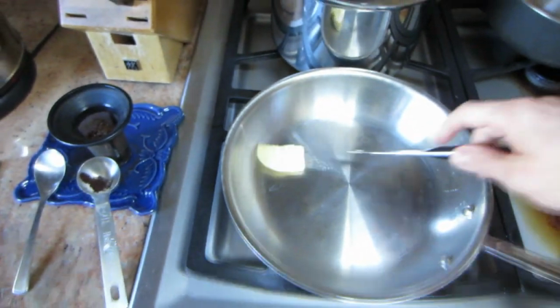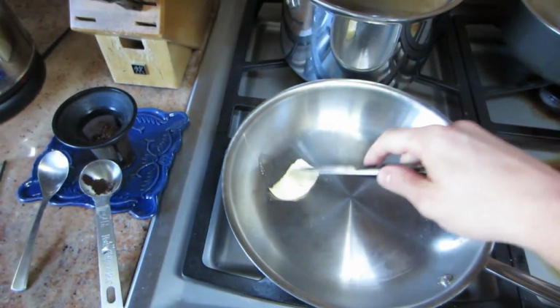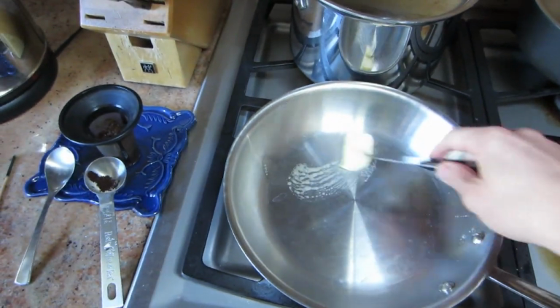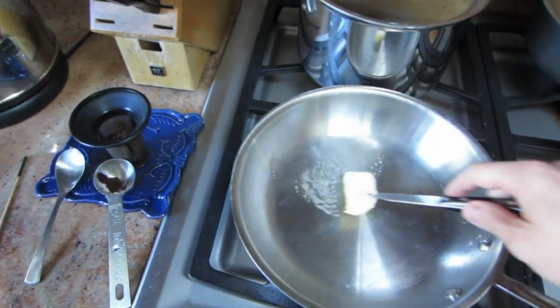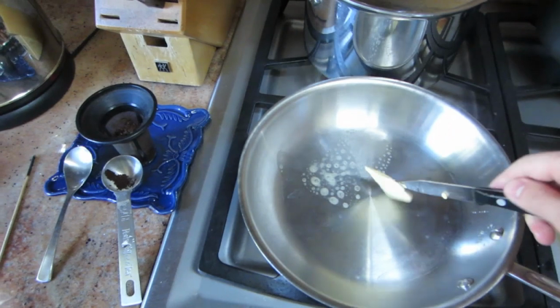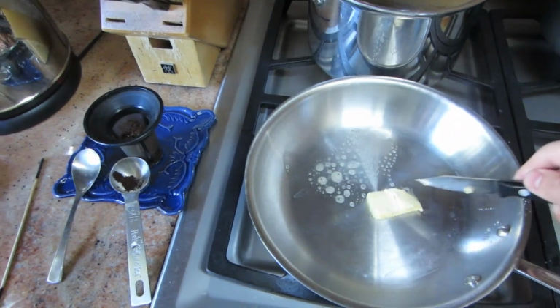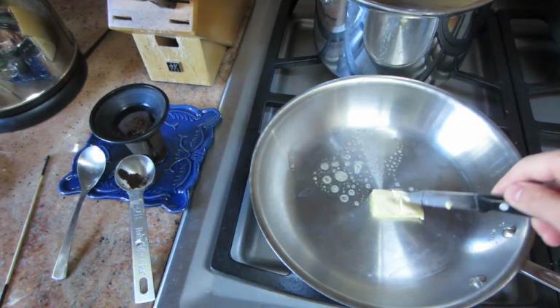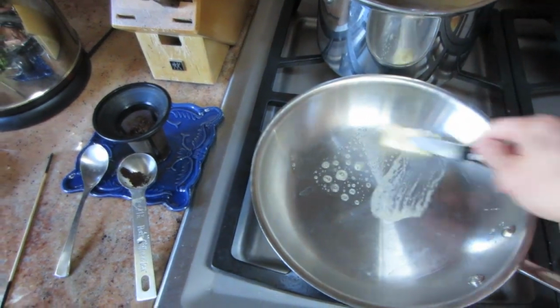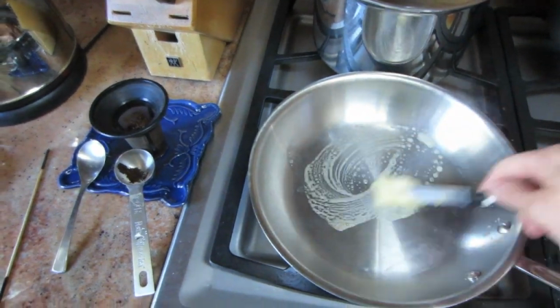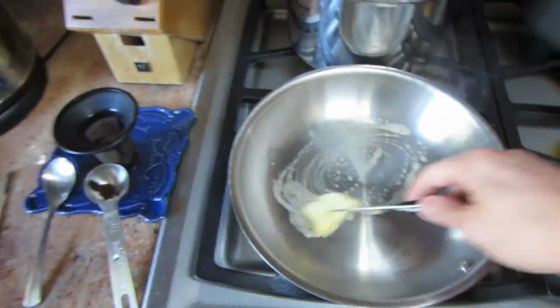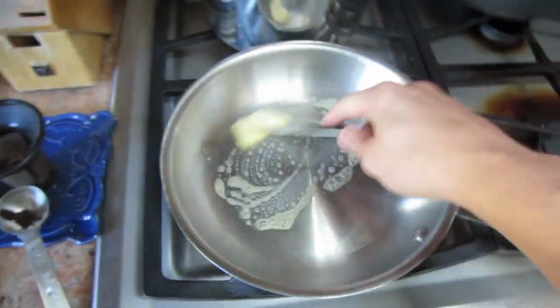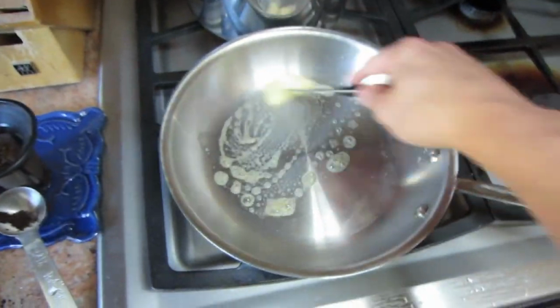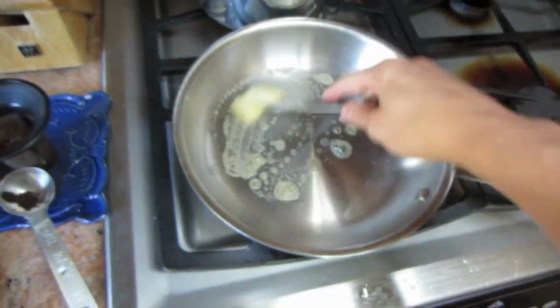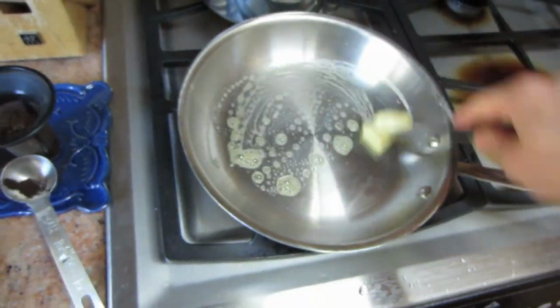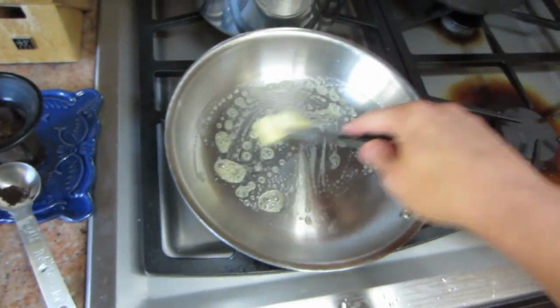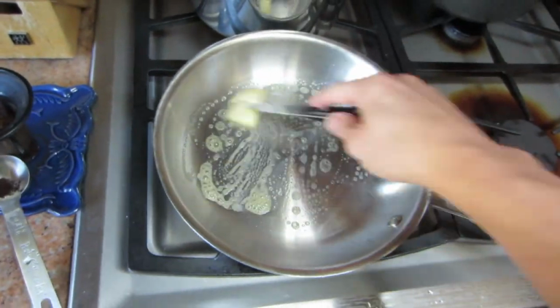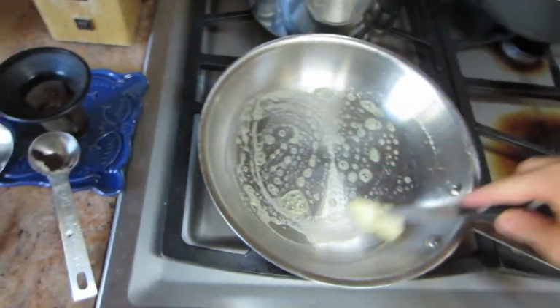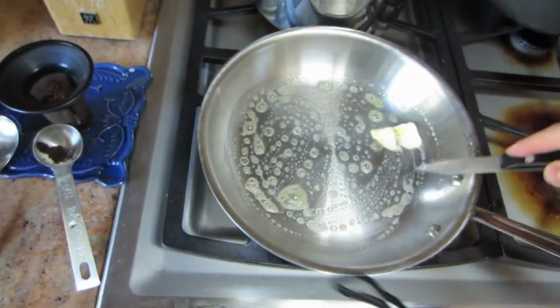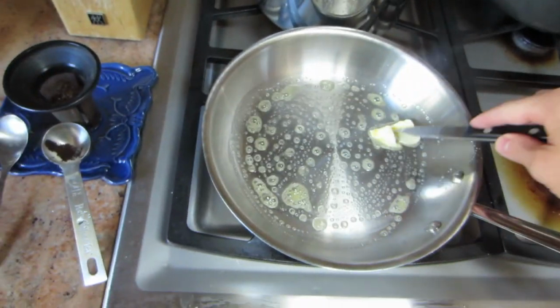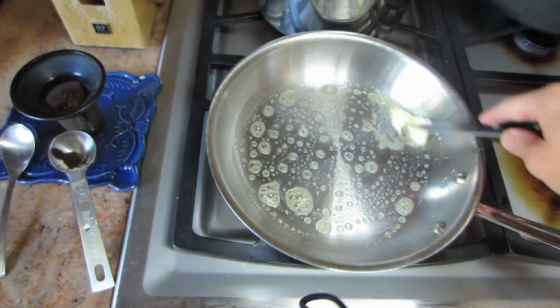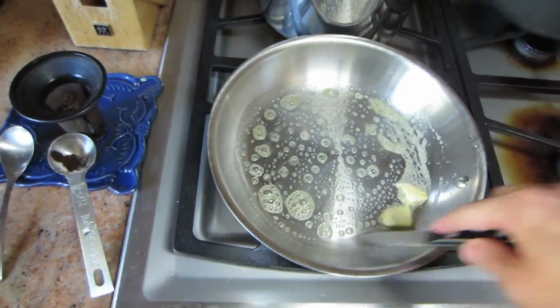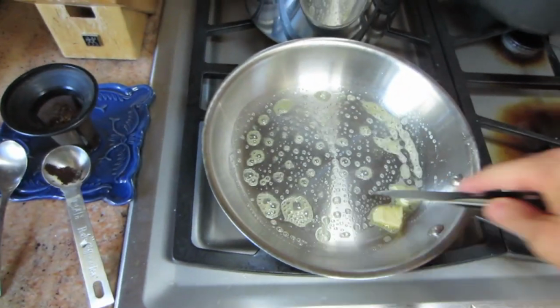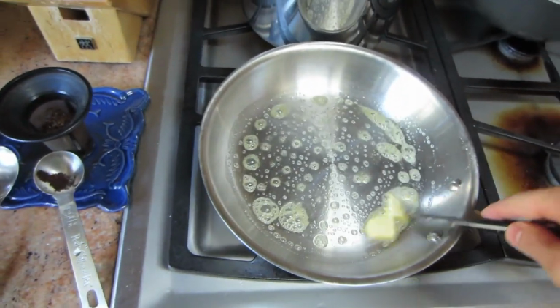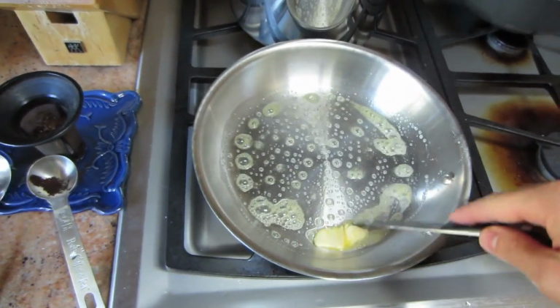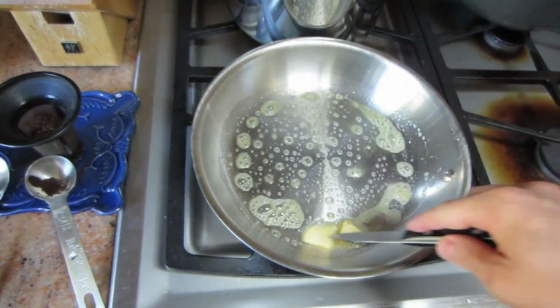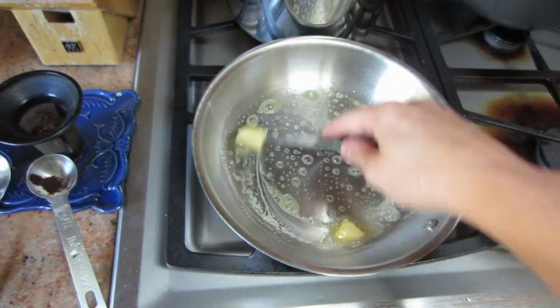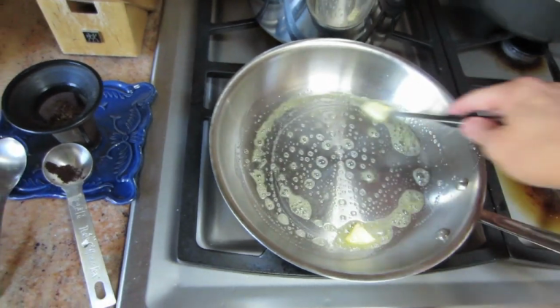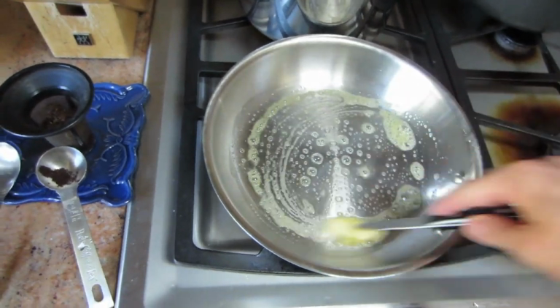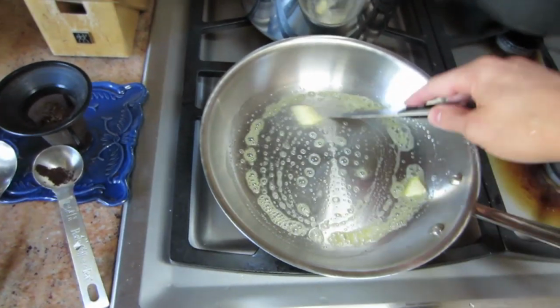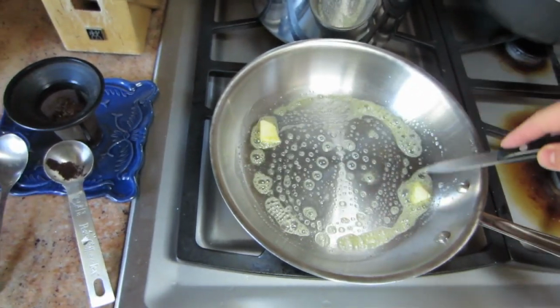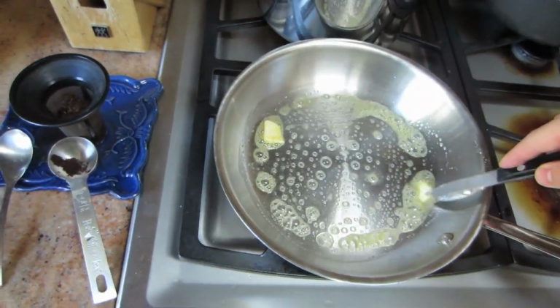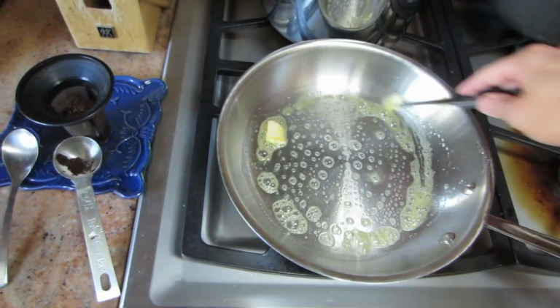Put it on there. Sometimes you might get it a little bit too hot, which you just deal with. The butter will burn a little bit — no big deal.